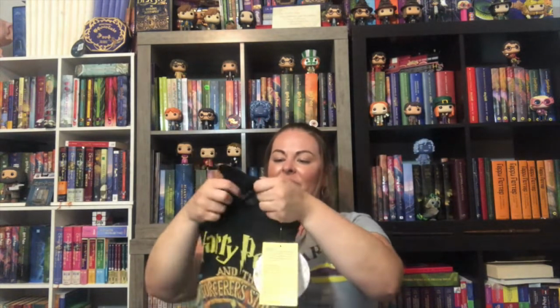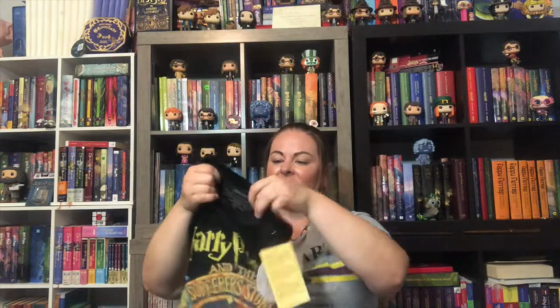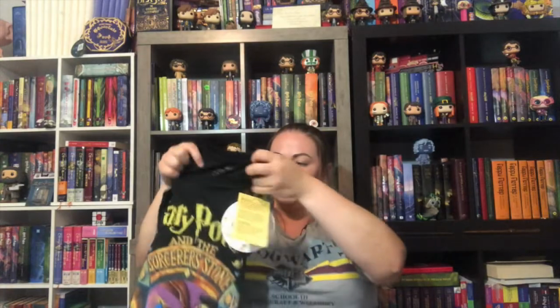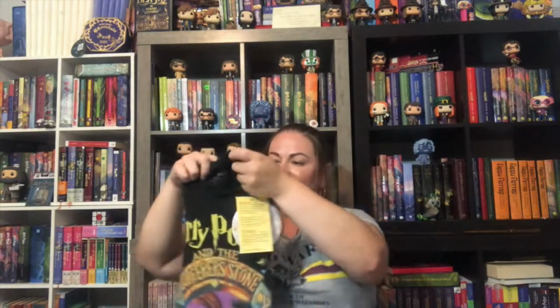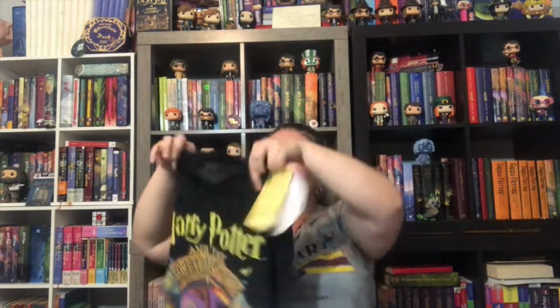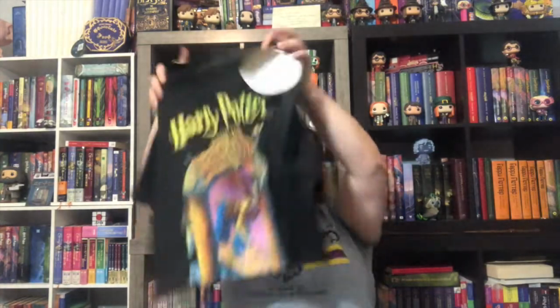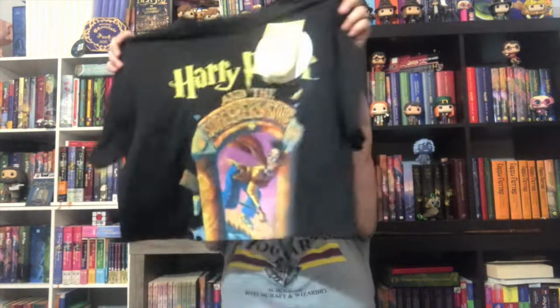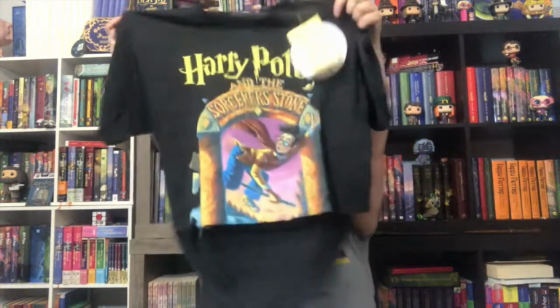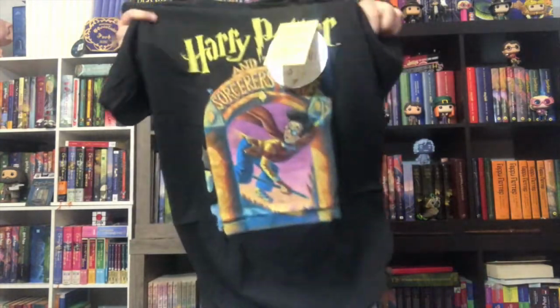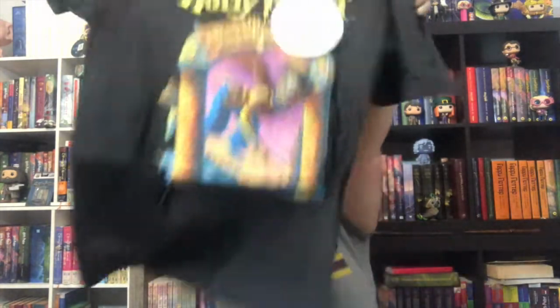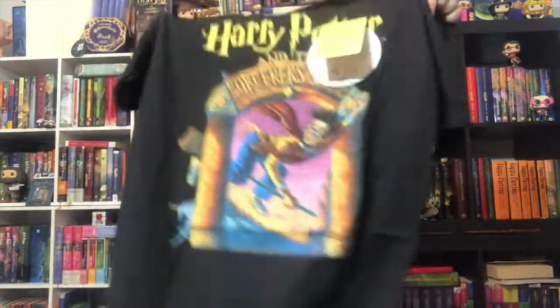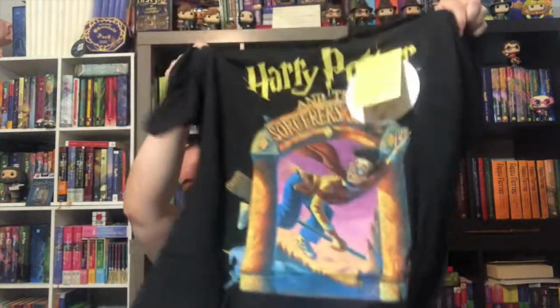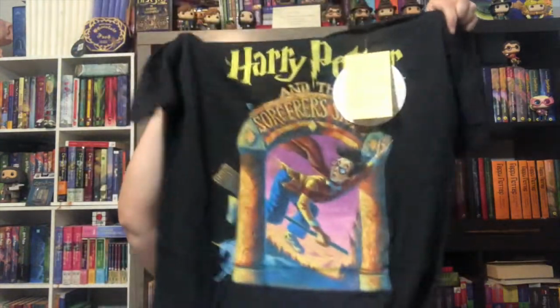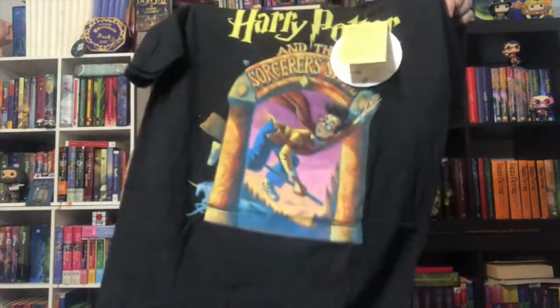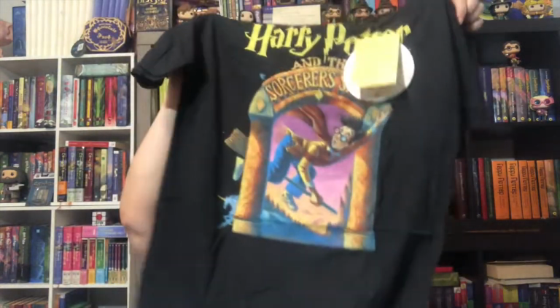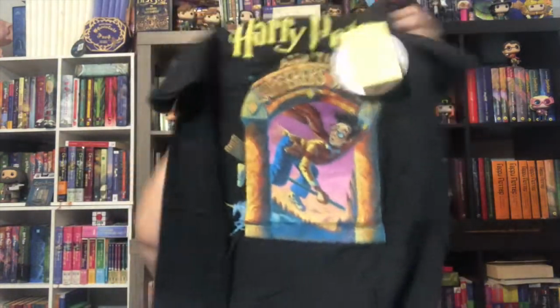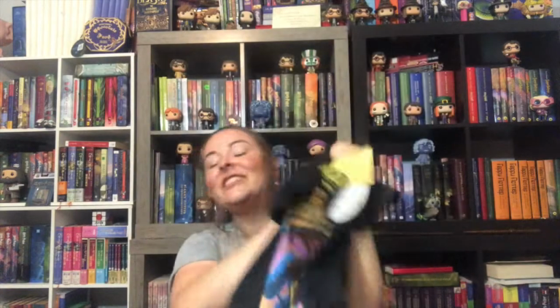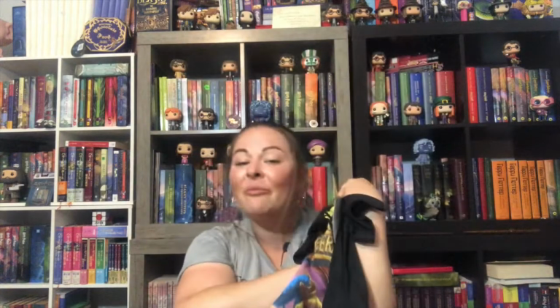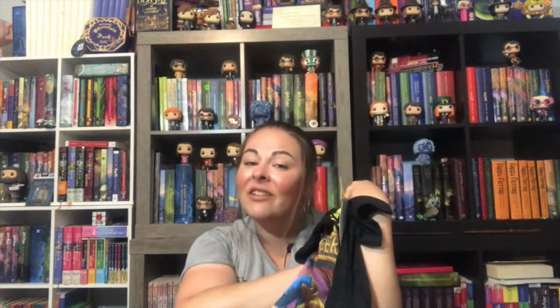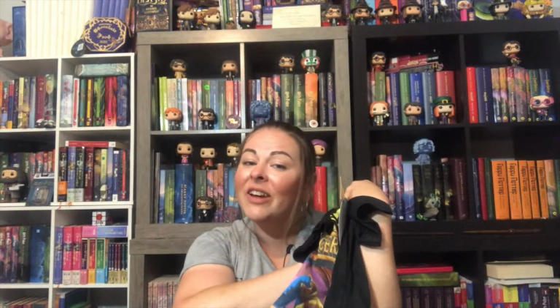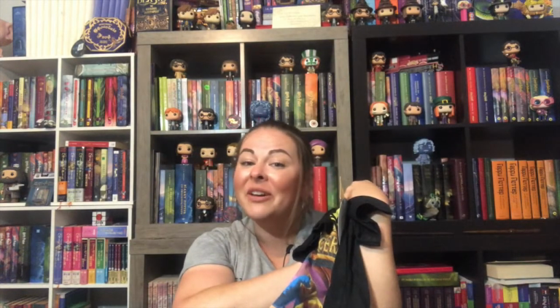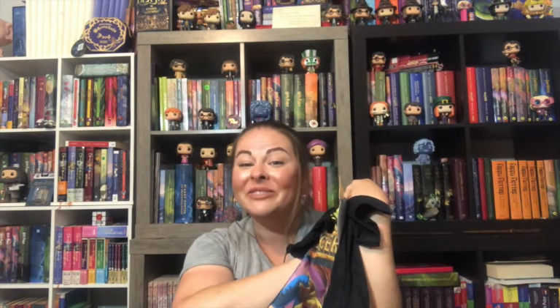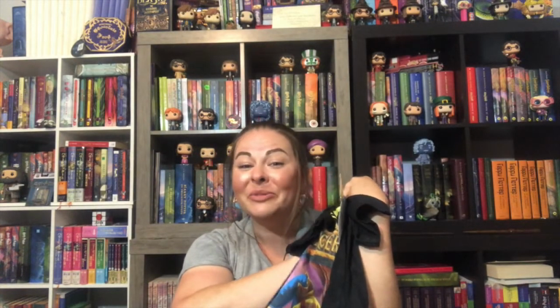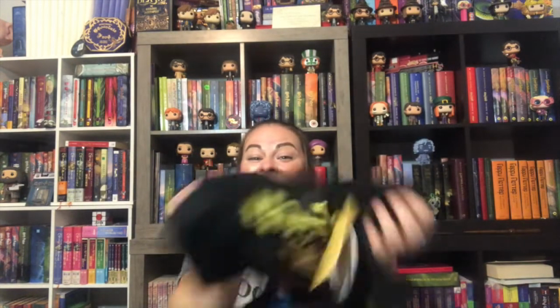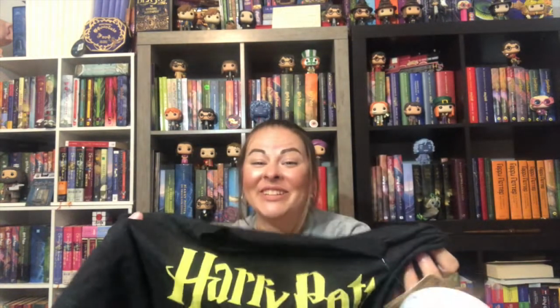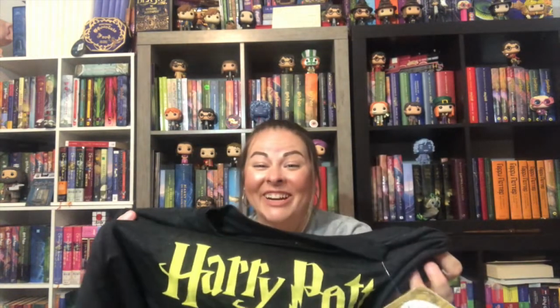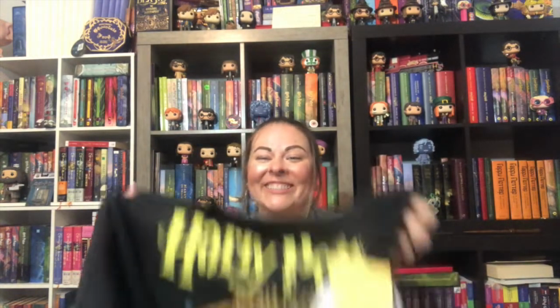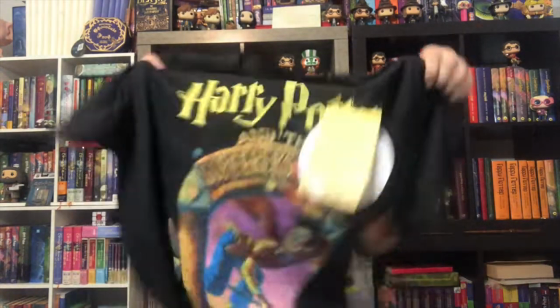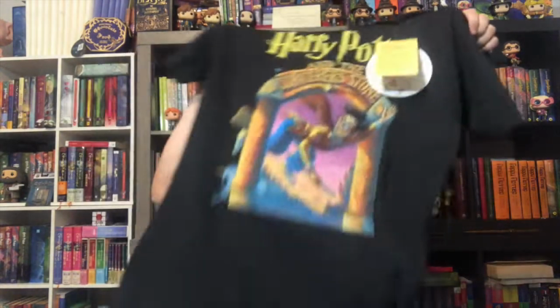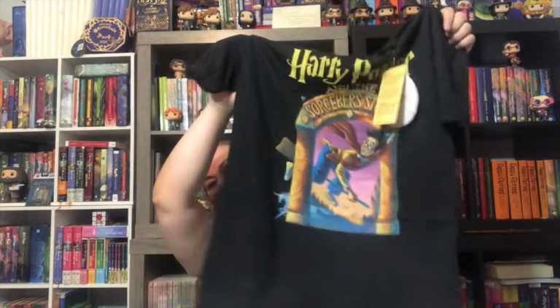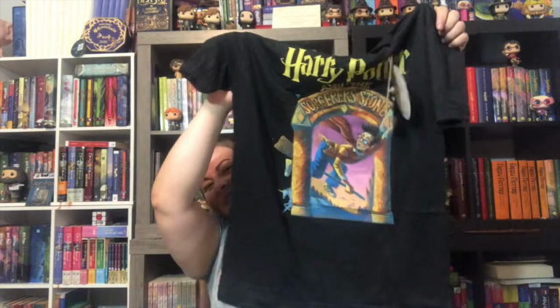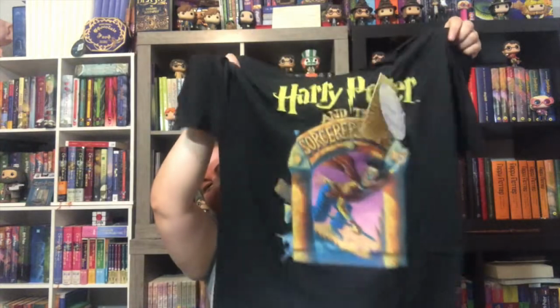Look at this fantastic shirt — it's the grand pre-release cover of Harry Potter and the Sorcerer's Stone. I can't wait to wear it. Isn't it fantastic?